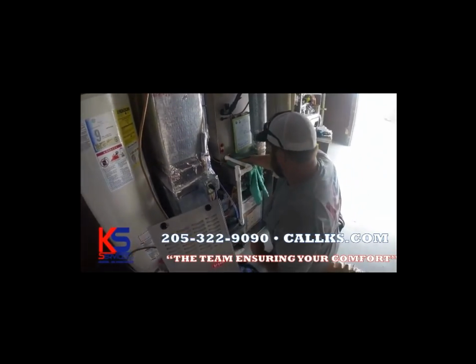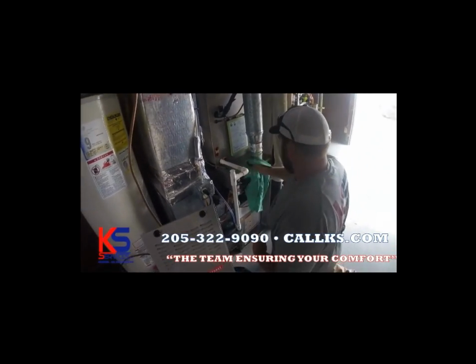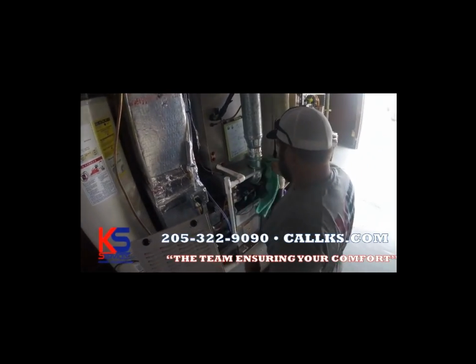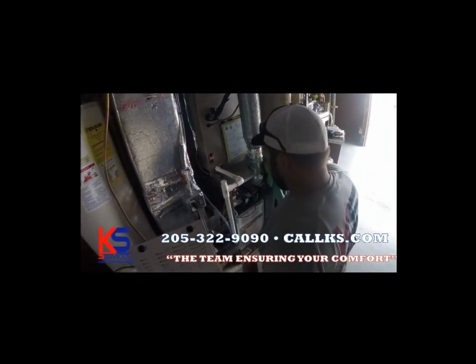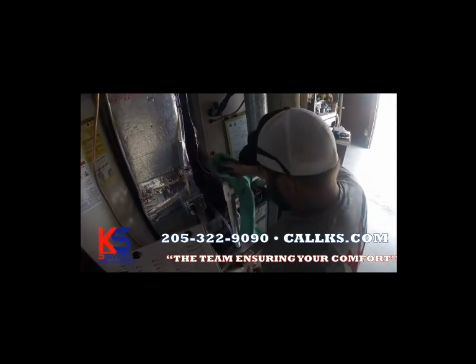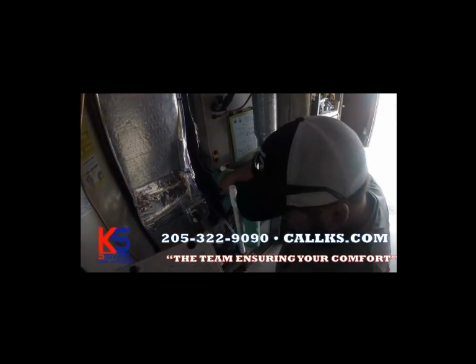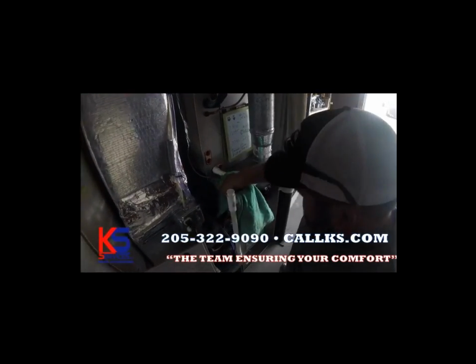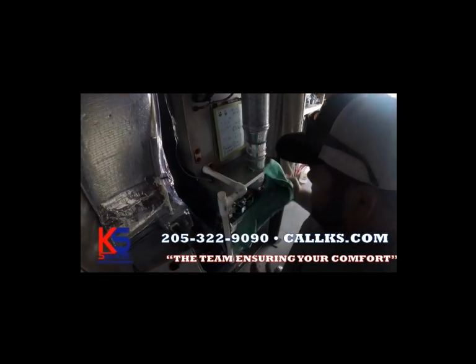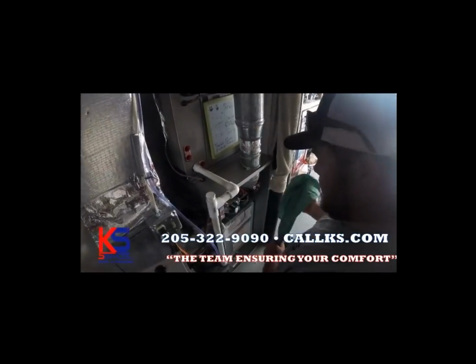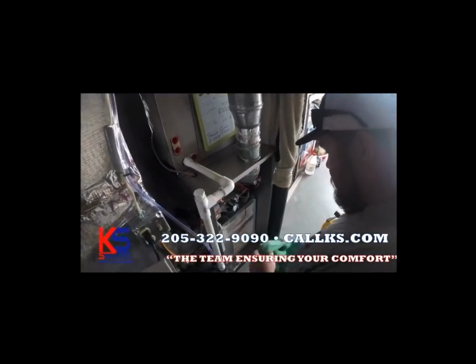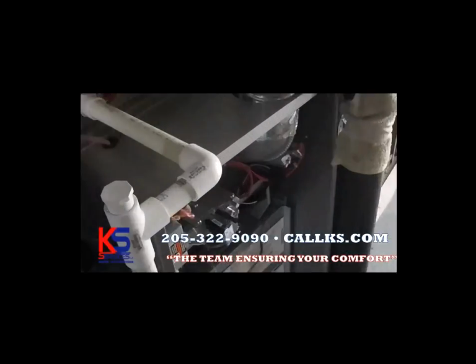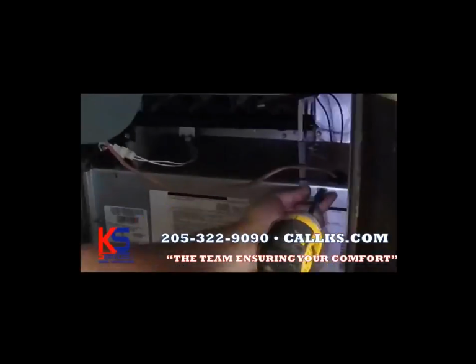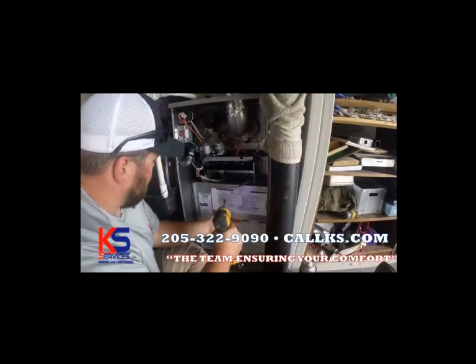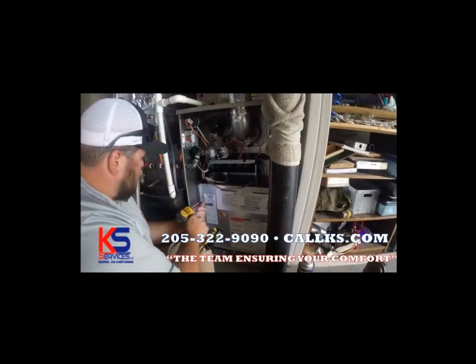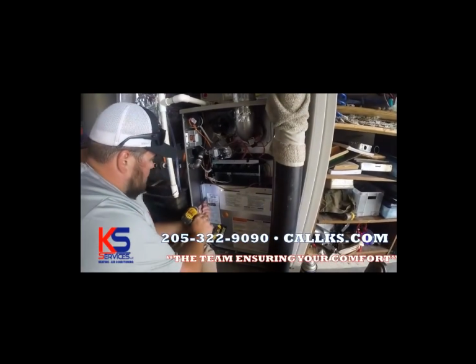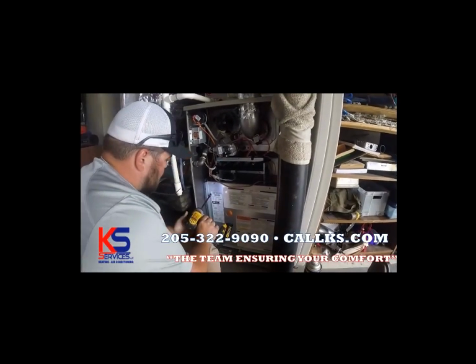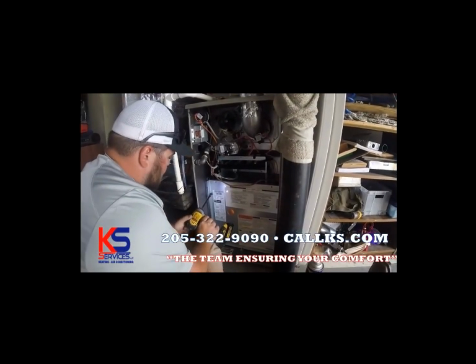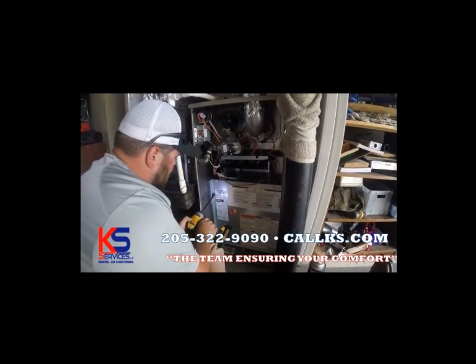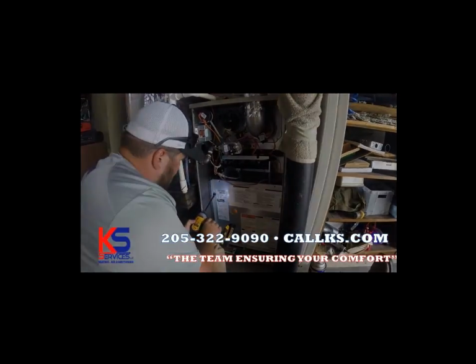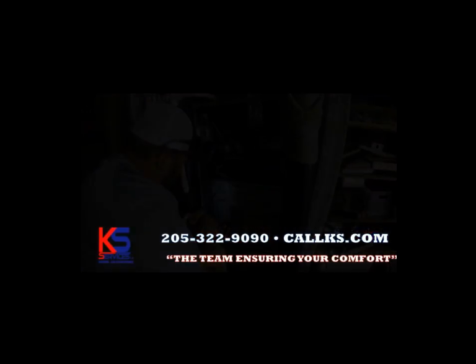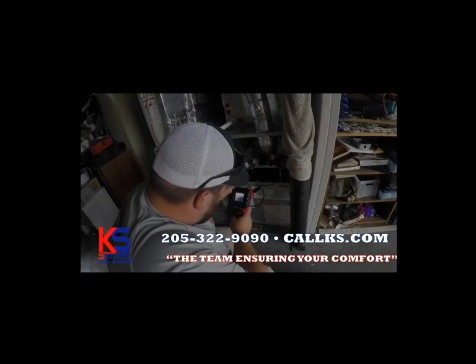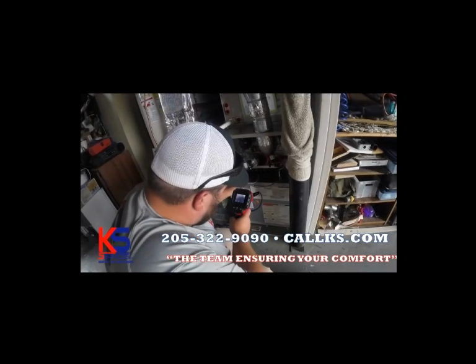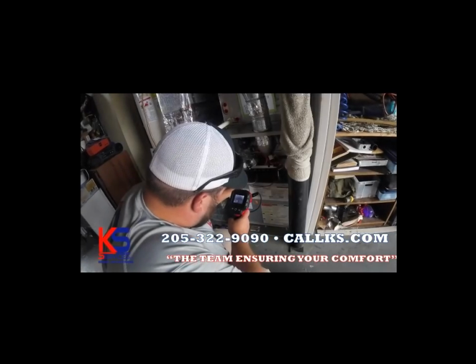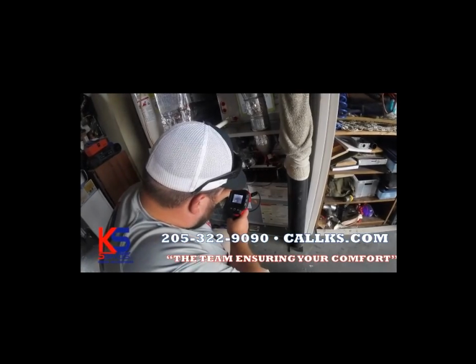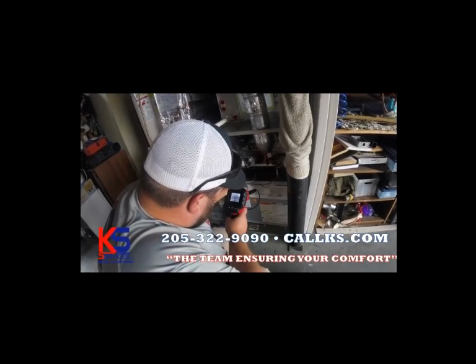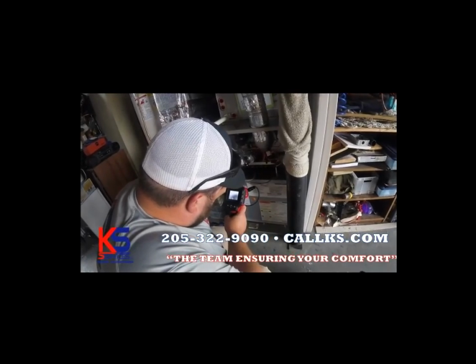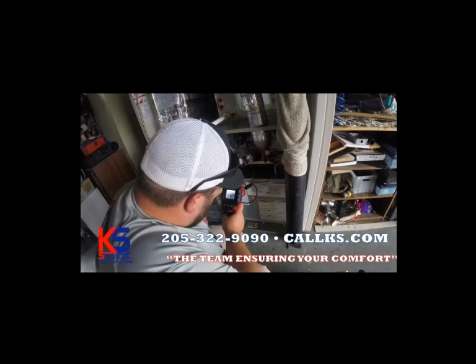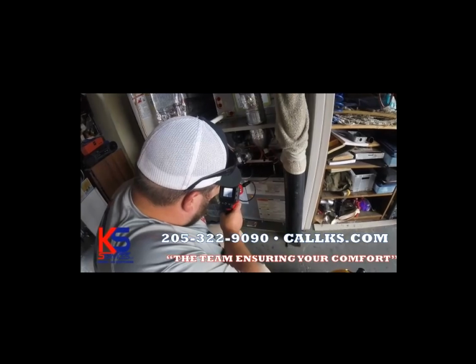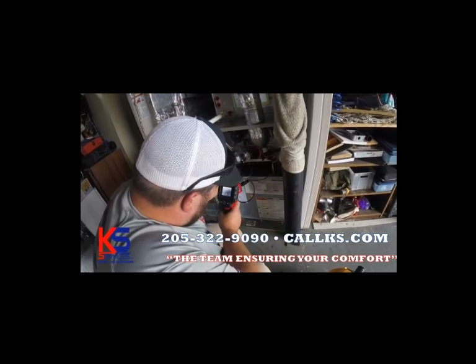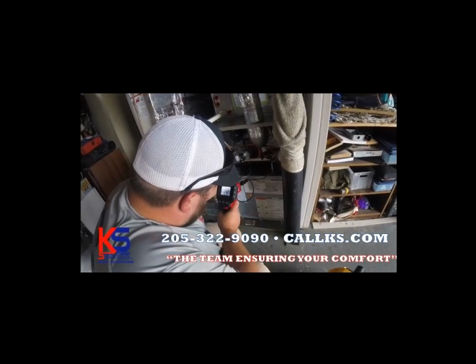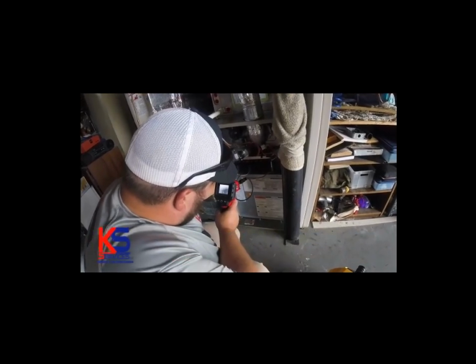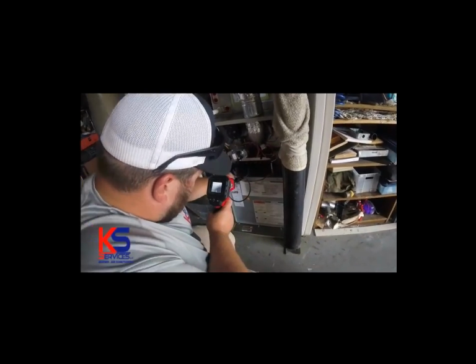We have so many plans to choose from and special offers that go along with them. Call today for more information: 205-322-9090. Alabama license number 11120.